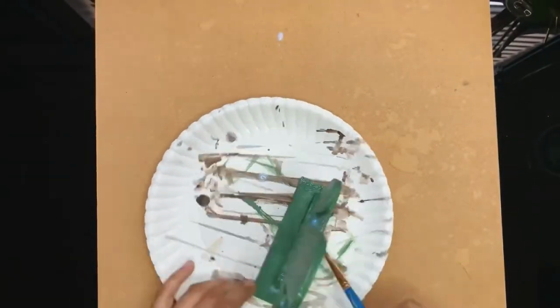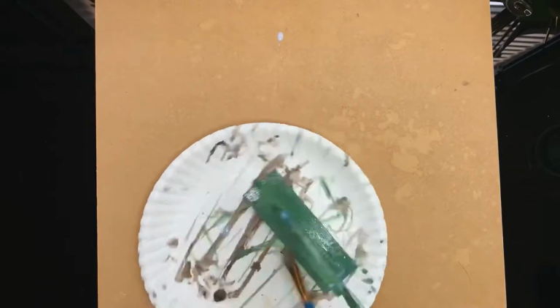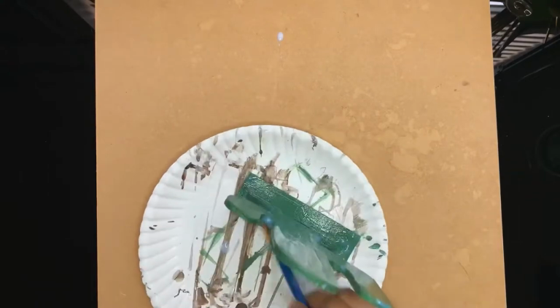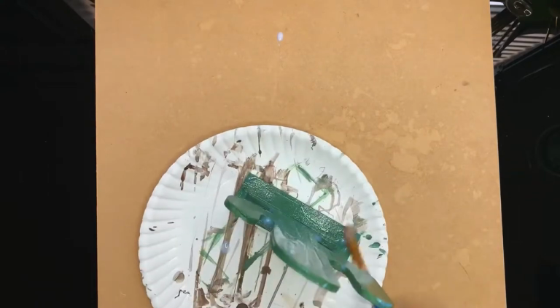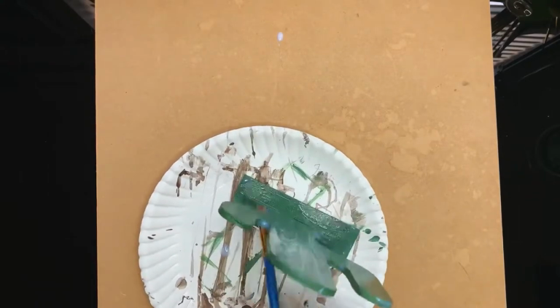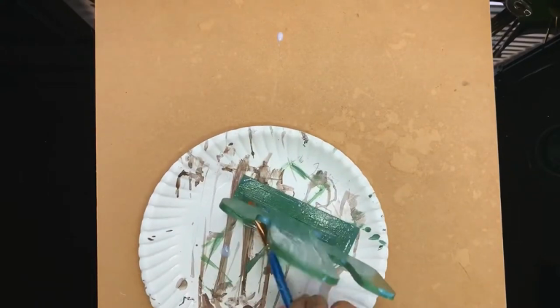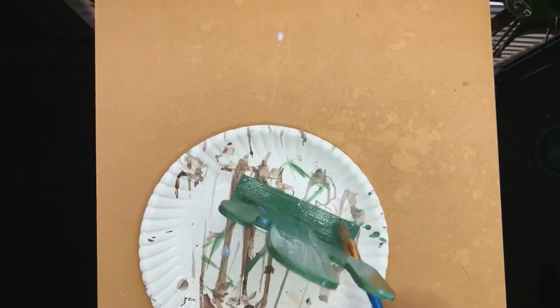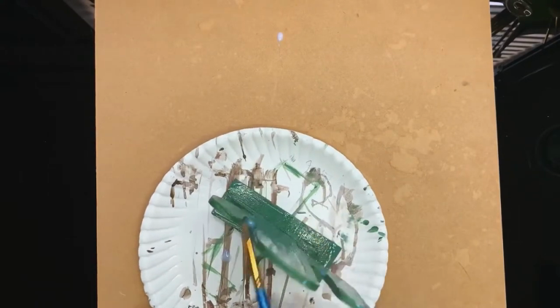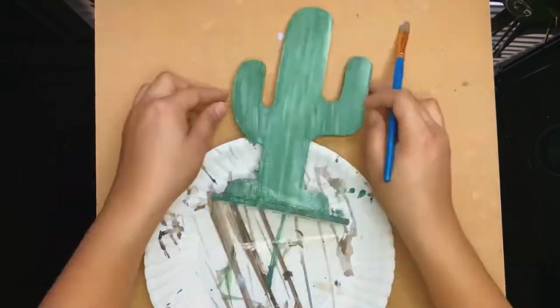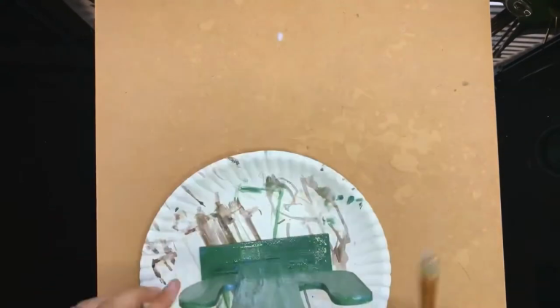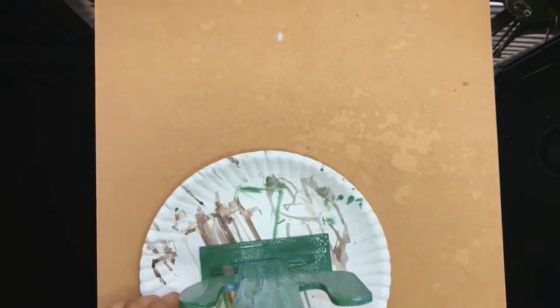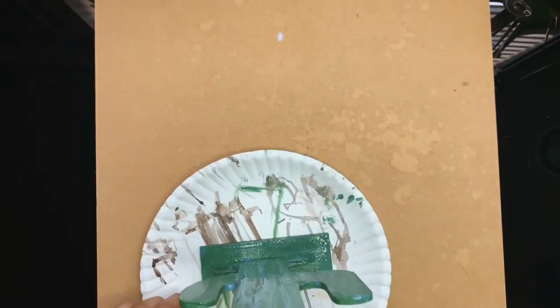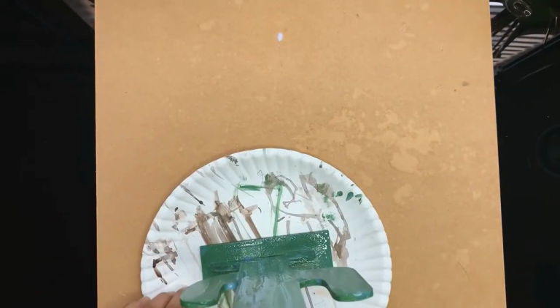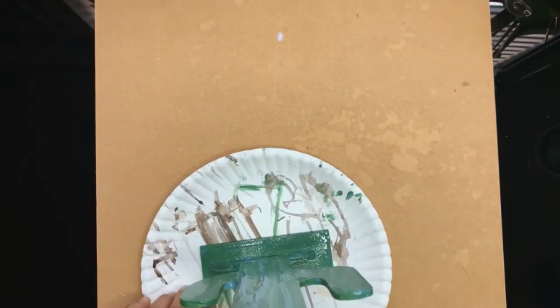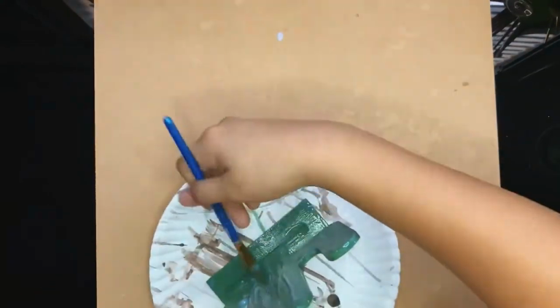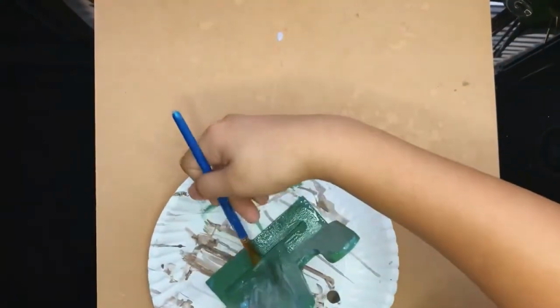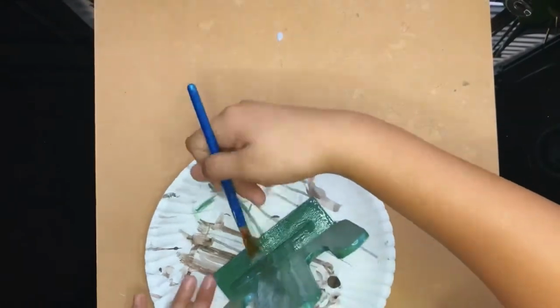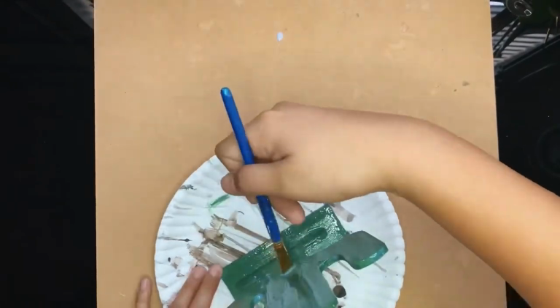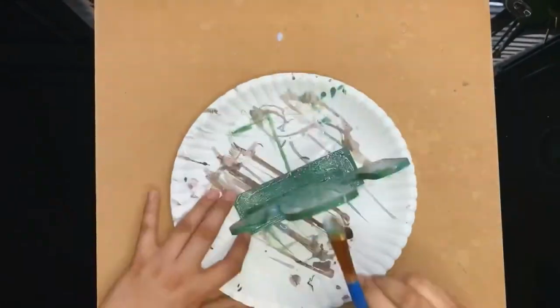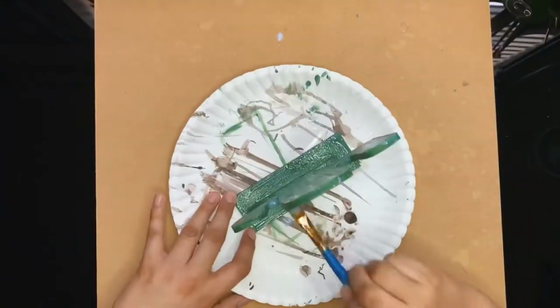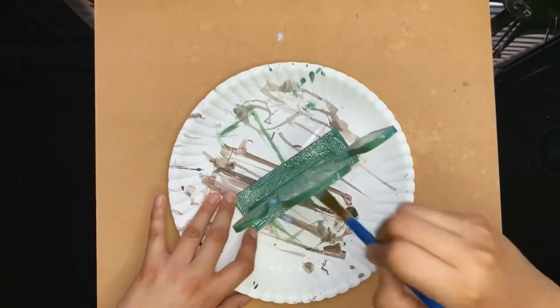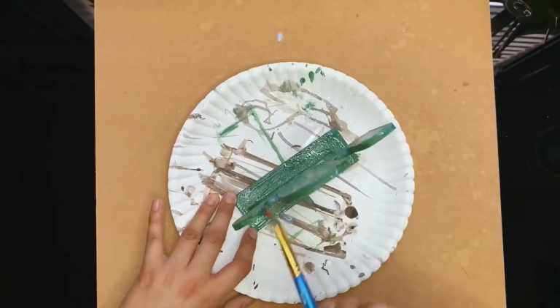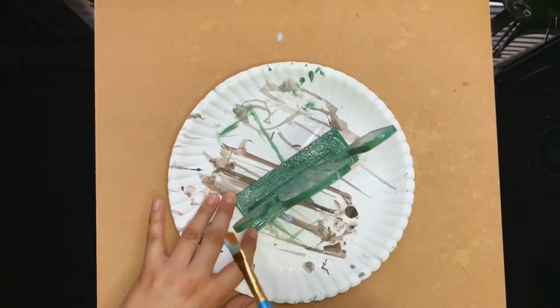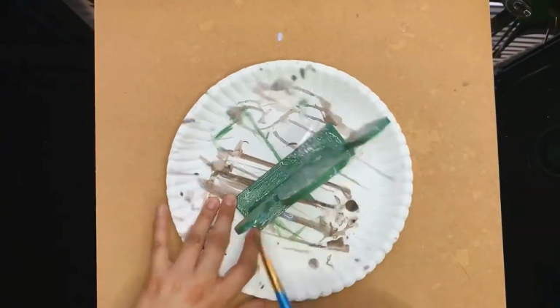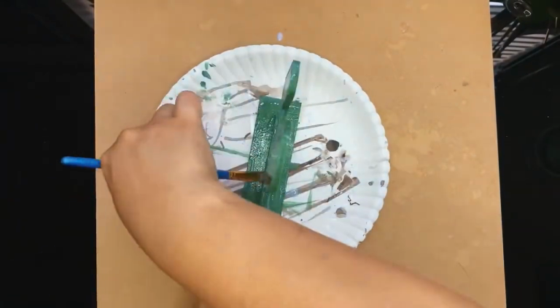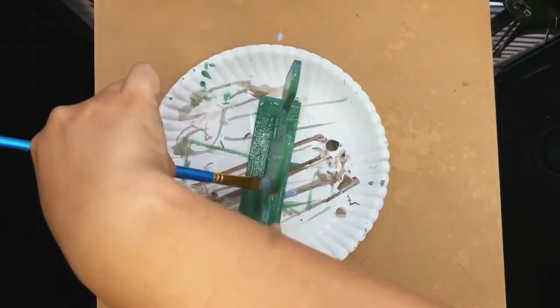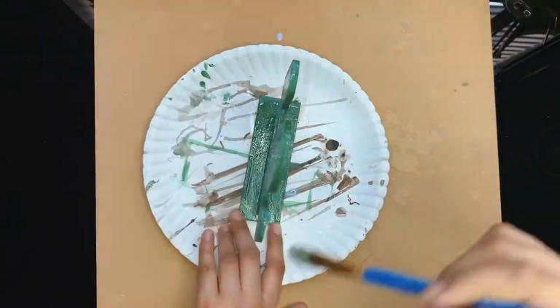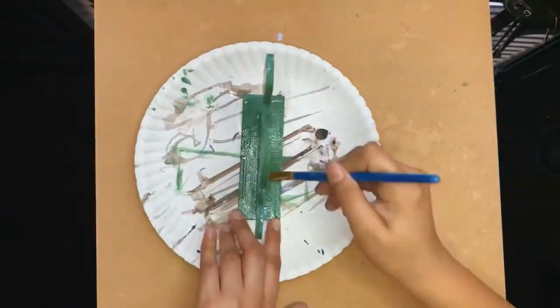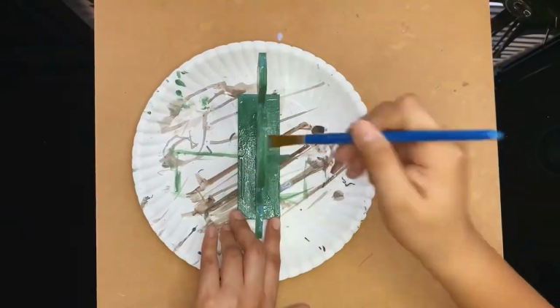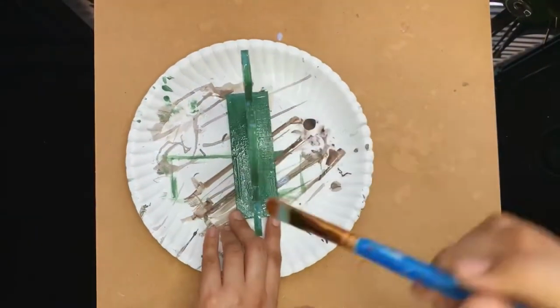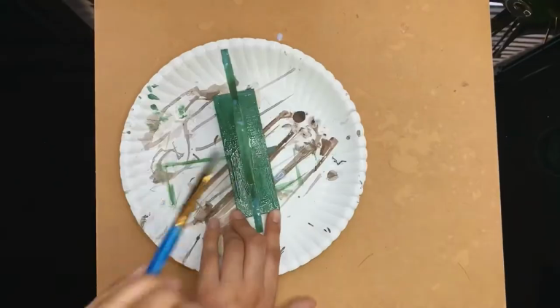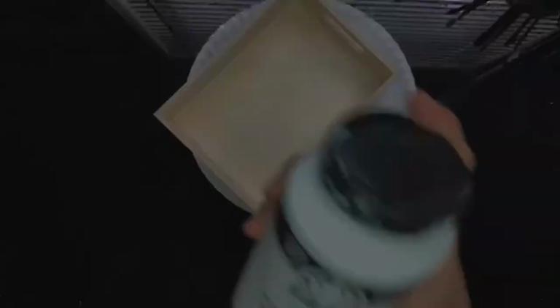Since this is a smaller project, I'm using this particular varnish. I normally like to do this to my projects so they last longer and they have a nicer finish.